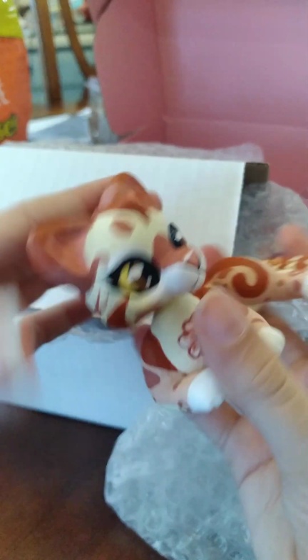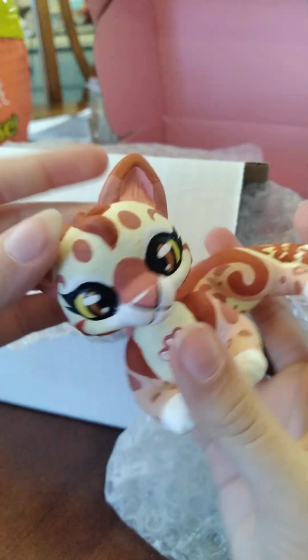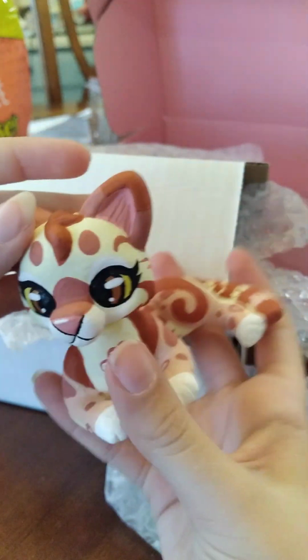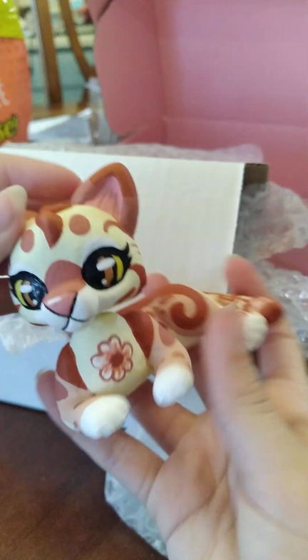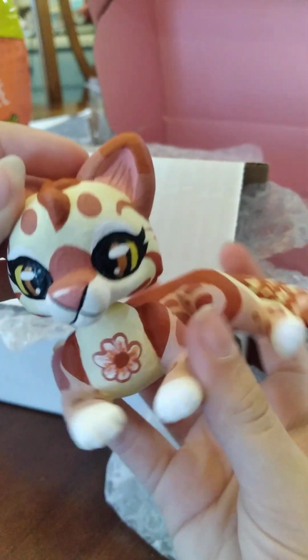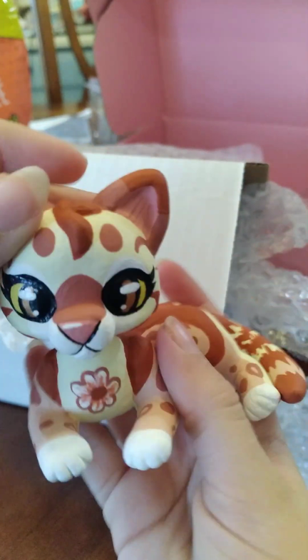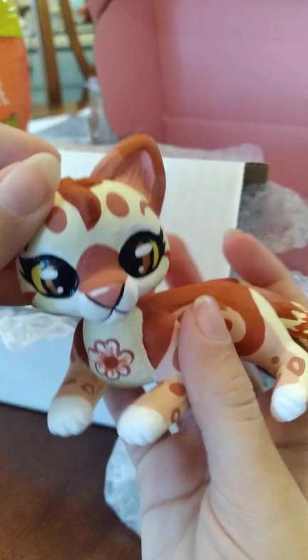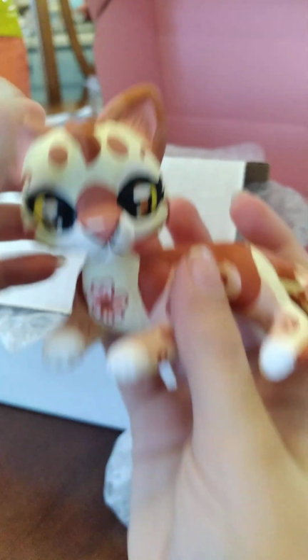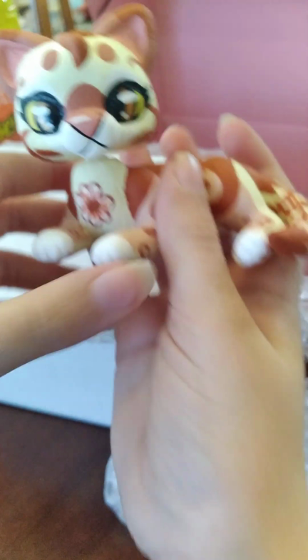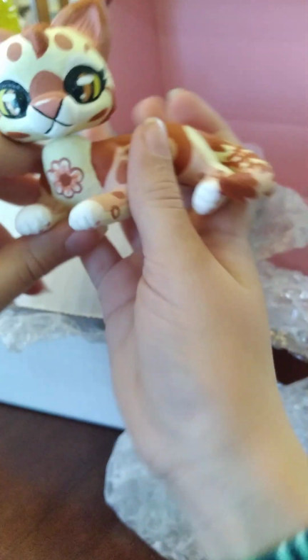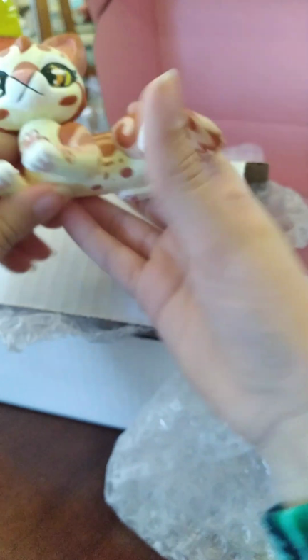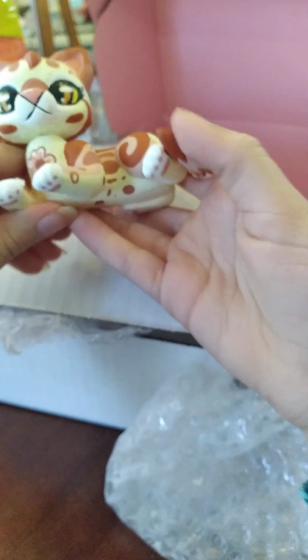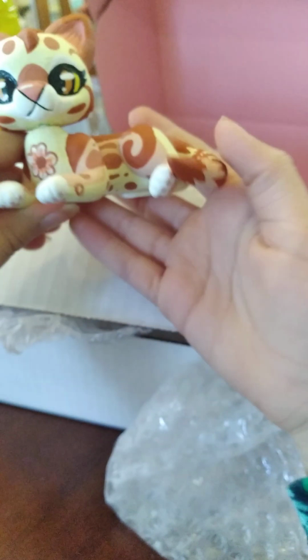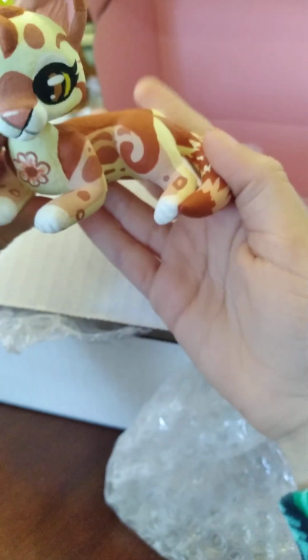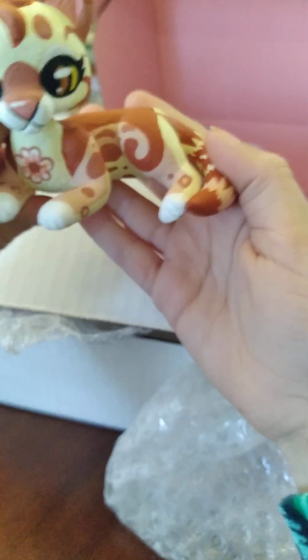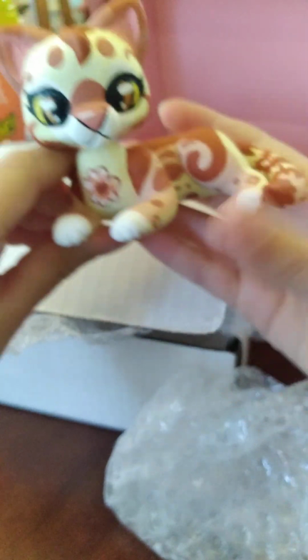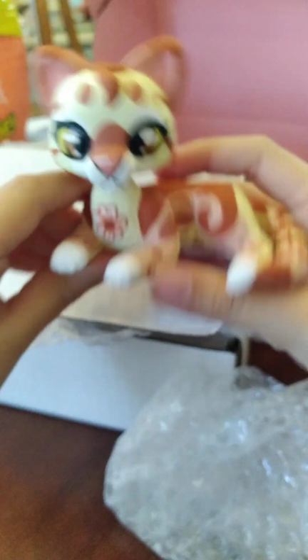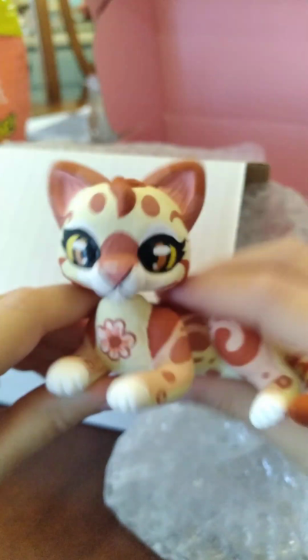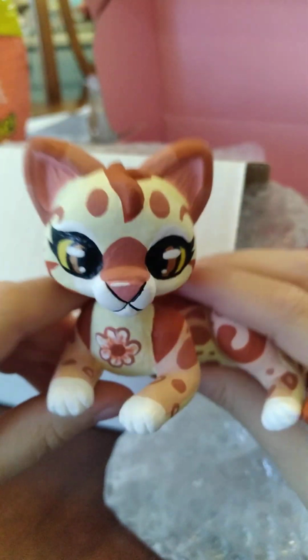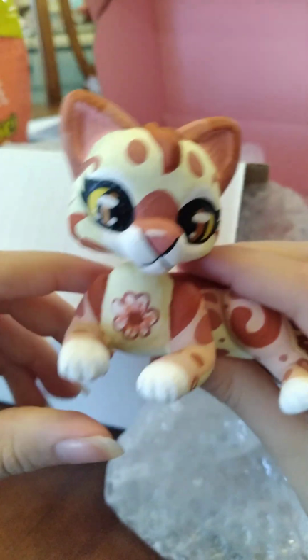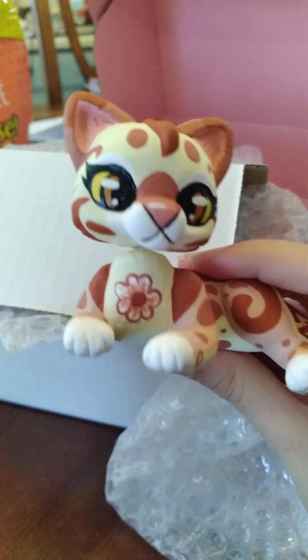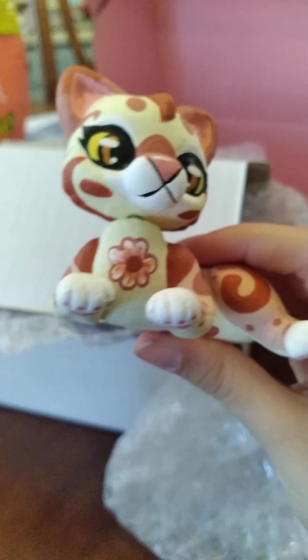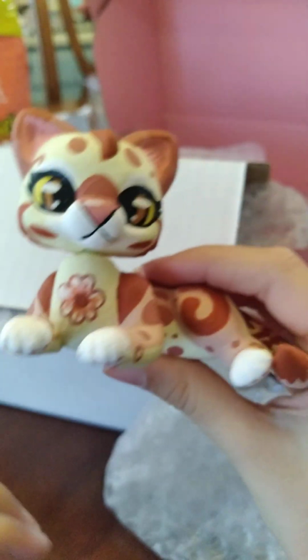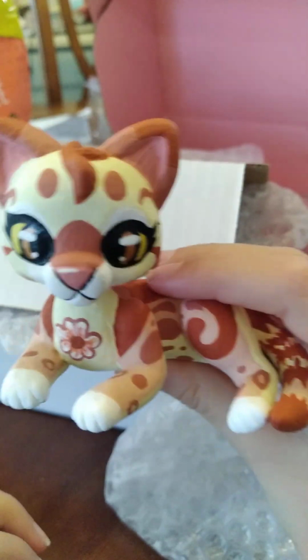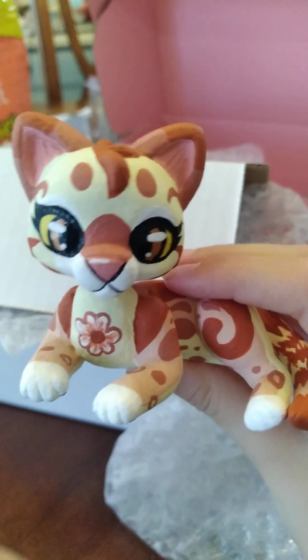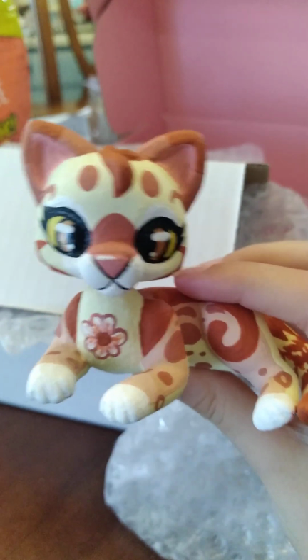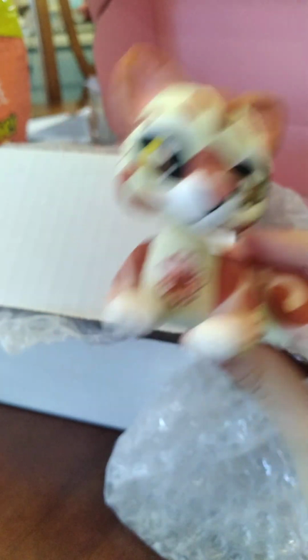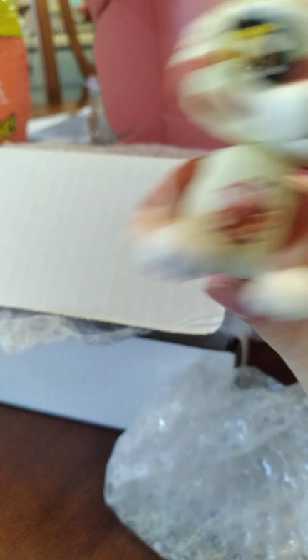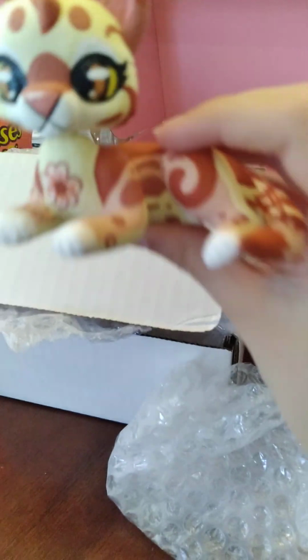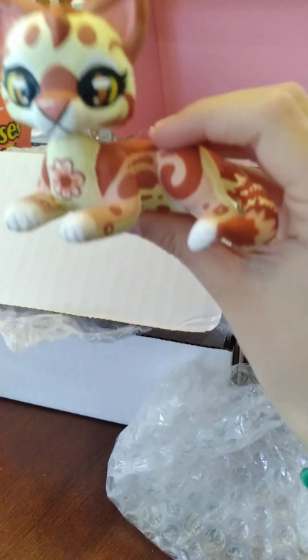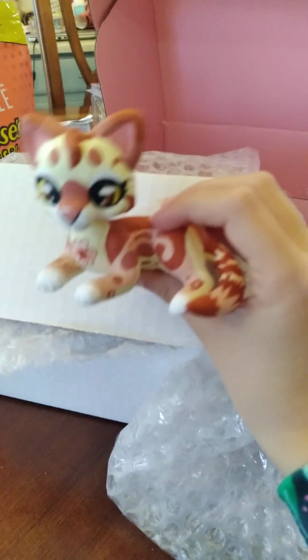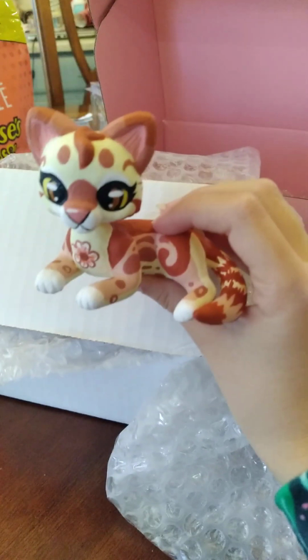Thank you very much, Pink Bunny Girl, if you're watching. That's so cool! Thank you very much.